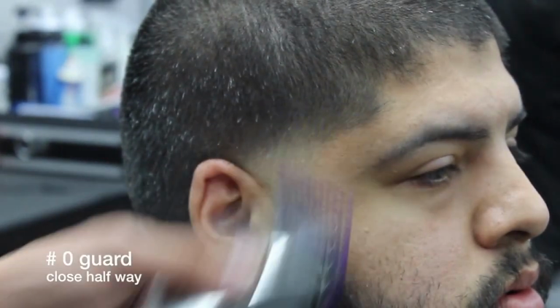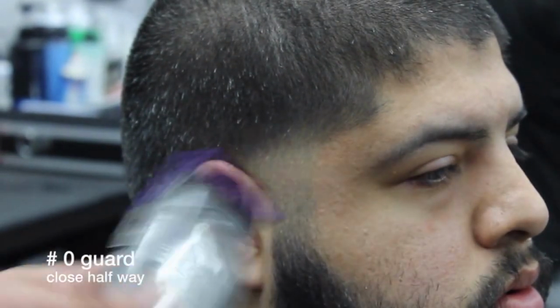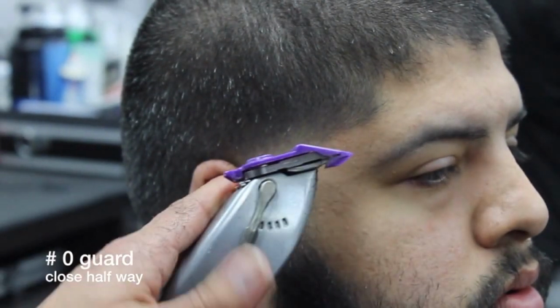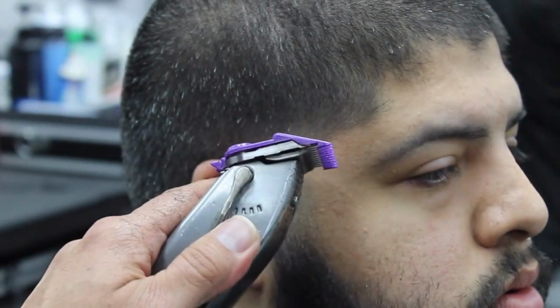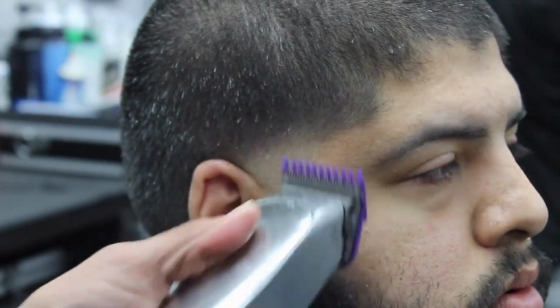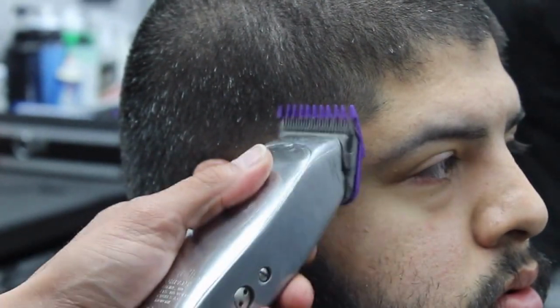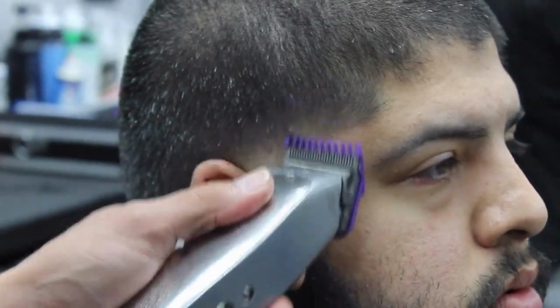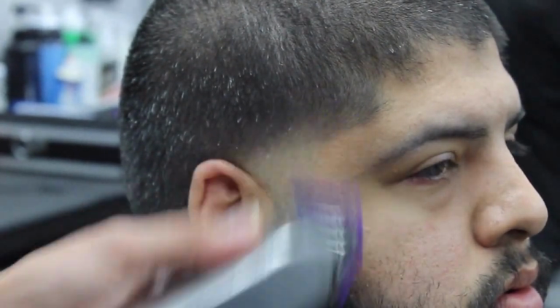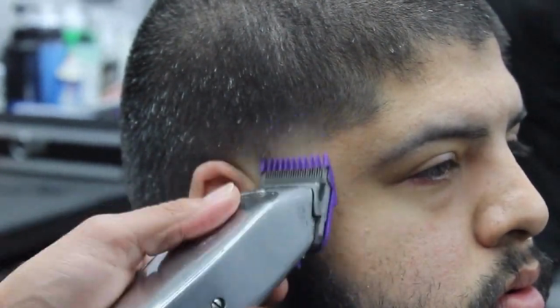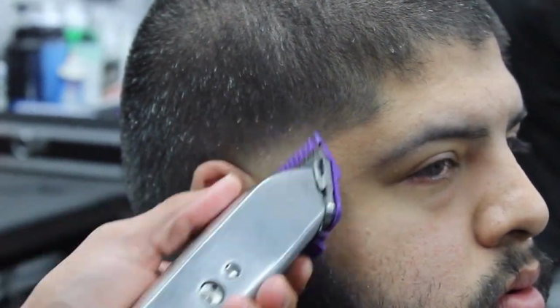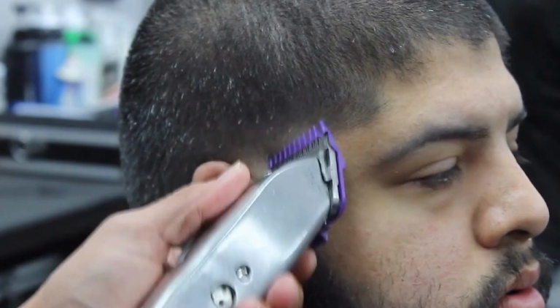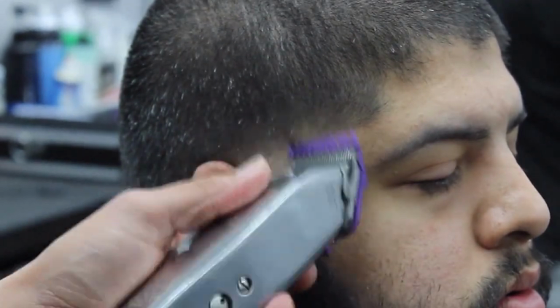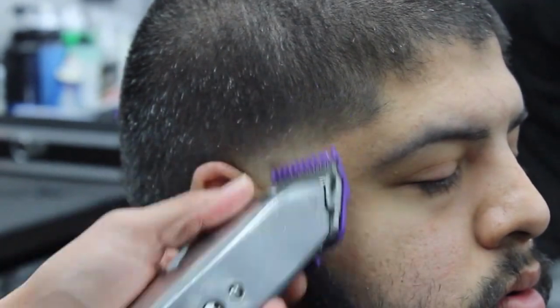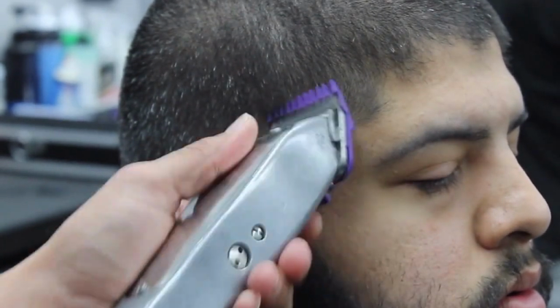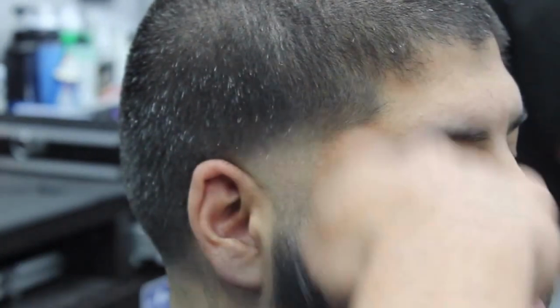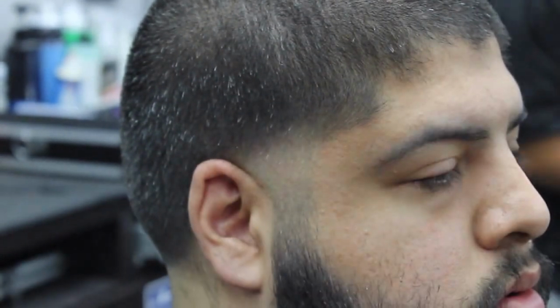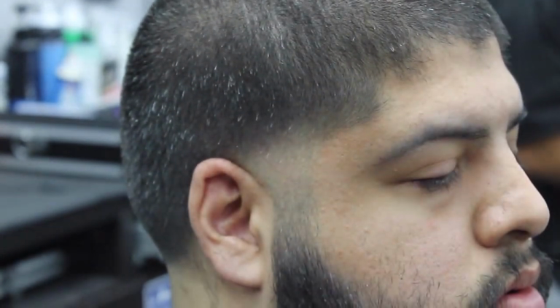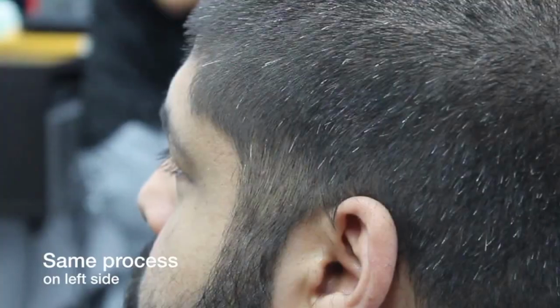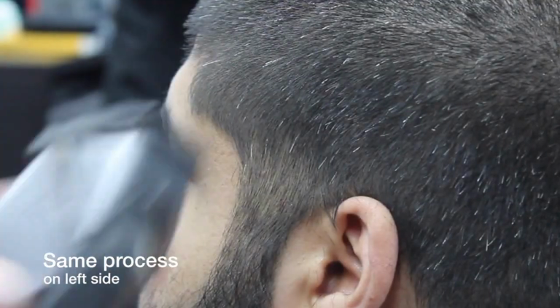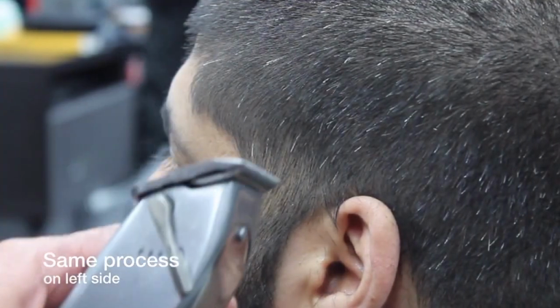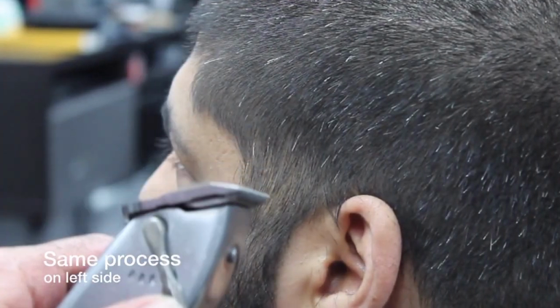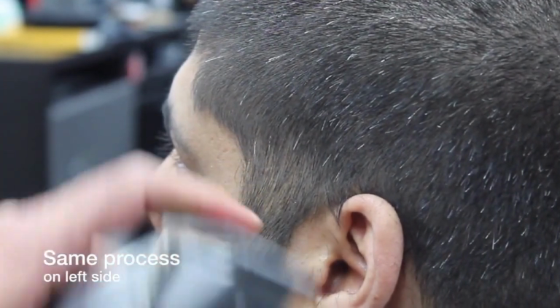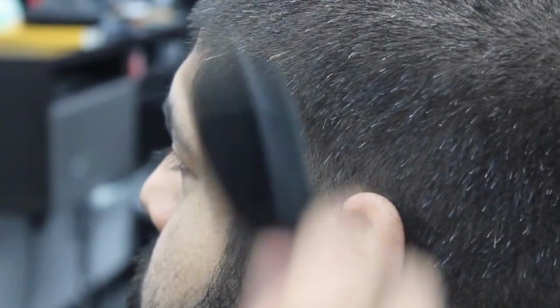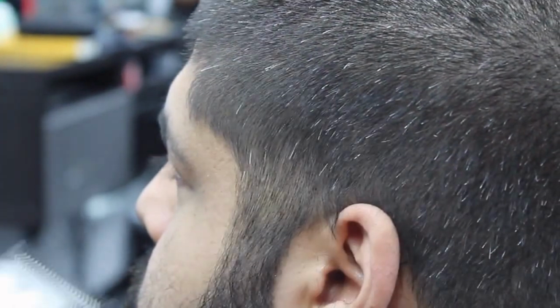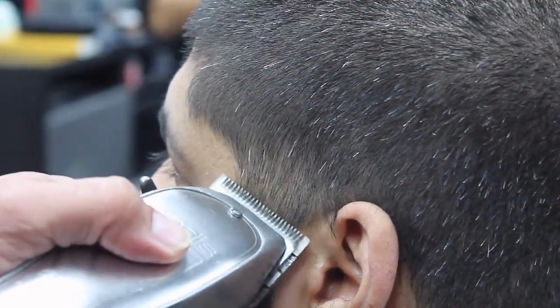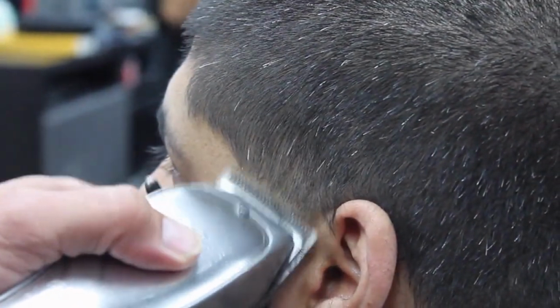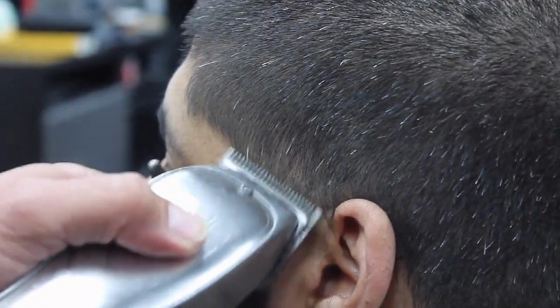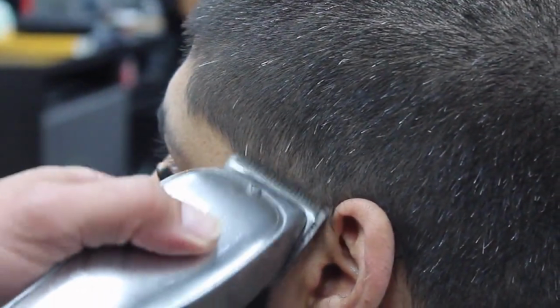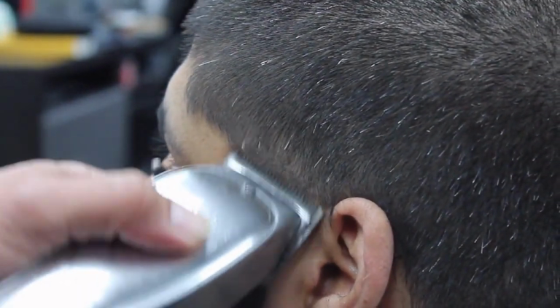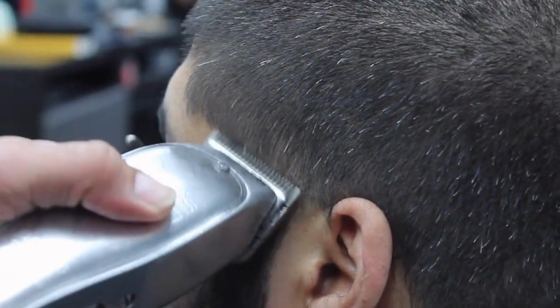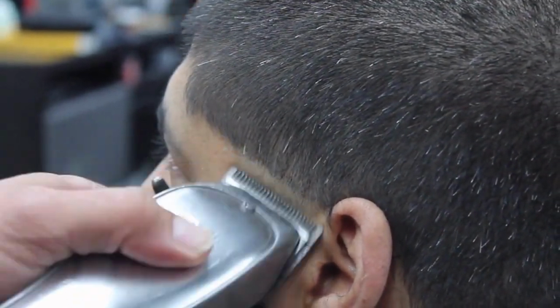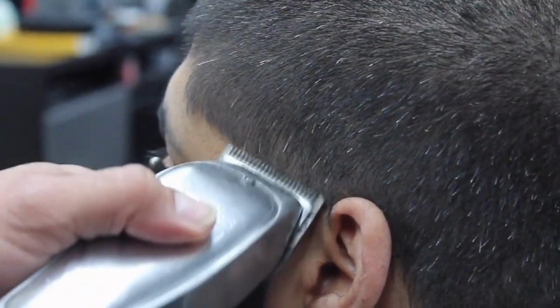It's all about playing with the level, guys. I'm gonna go ahead and open it with the zero guard still, using the corners to get those darker hairs out. Now the same thing we're gonna do on the left side that we just did on the right side.